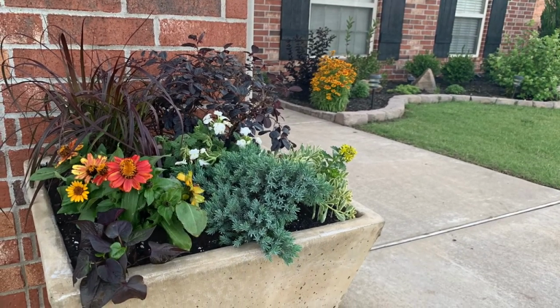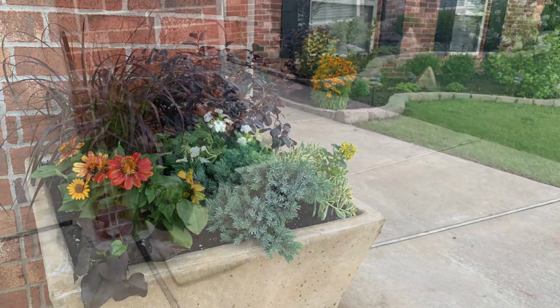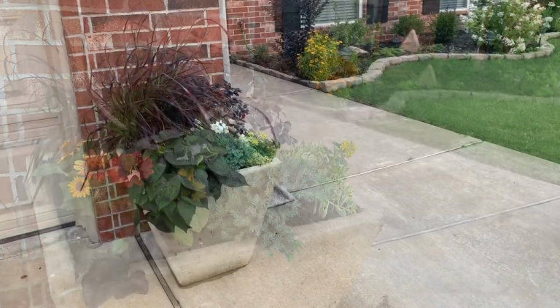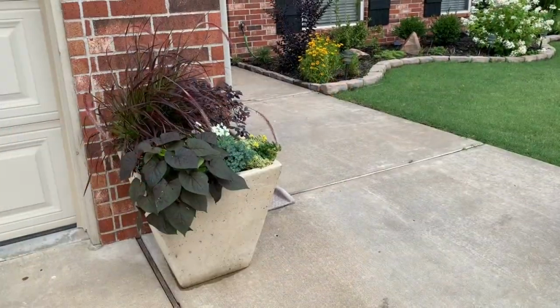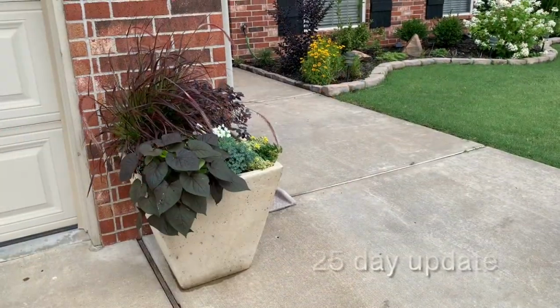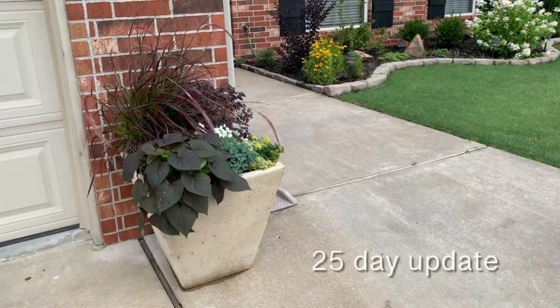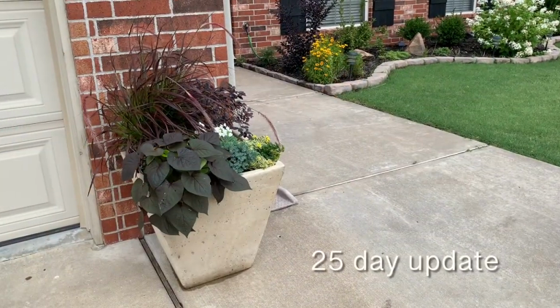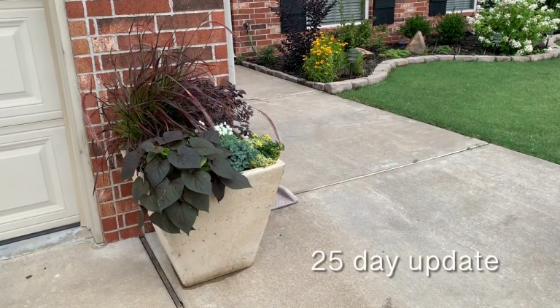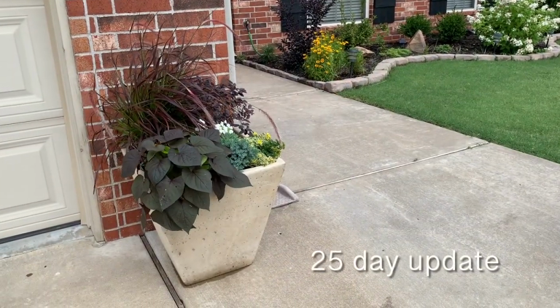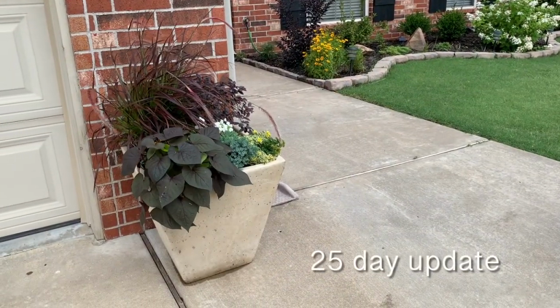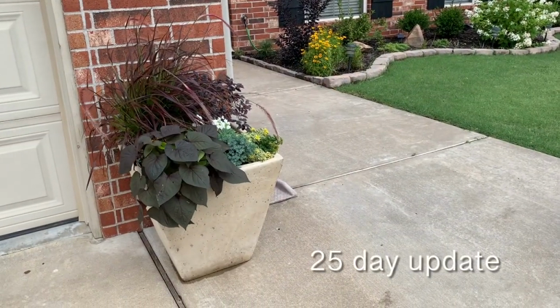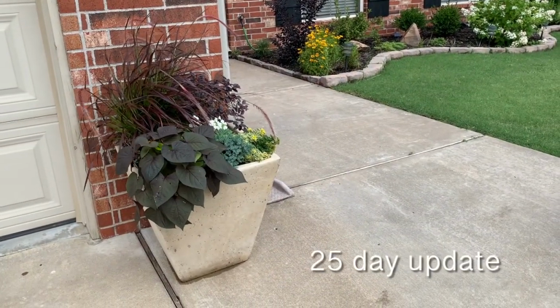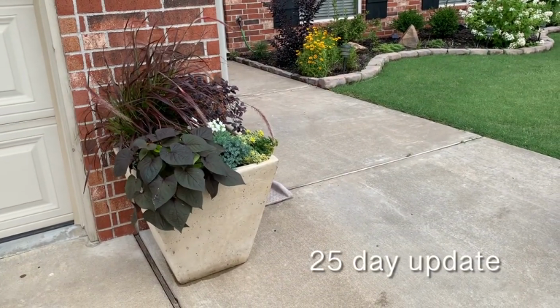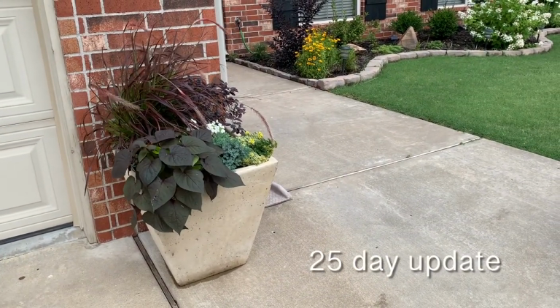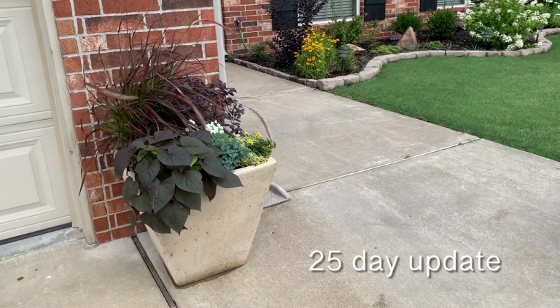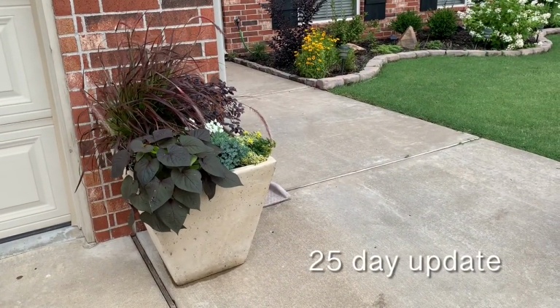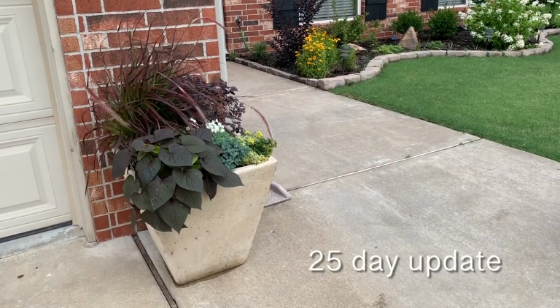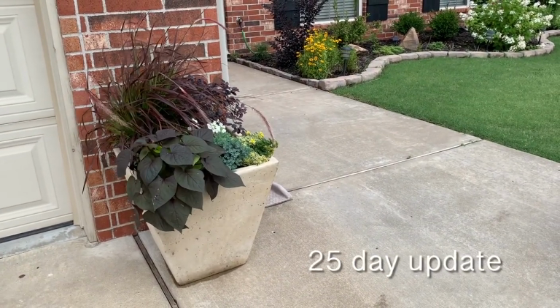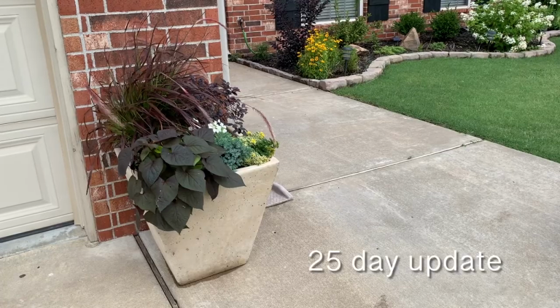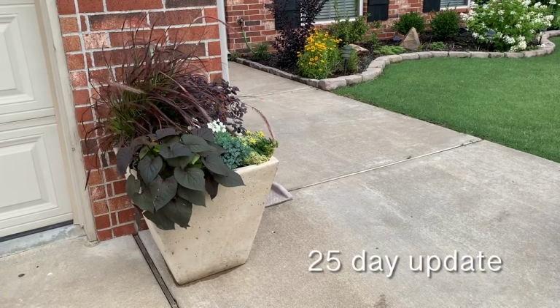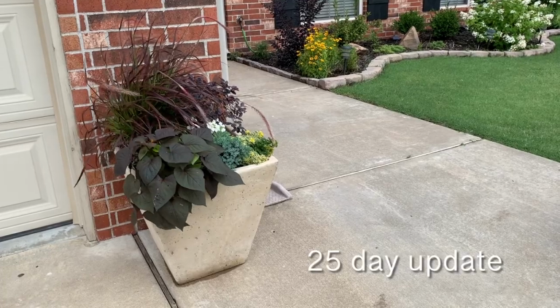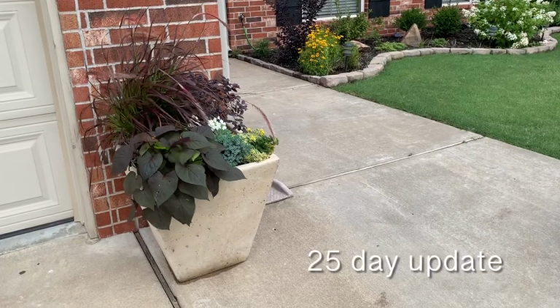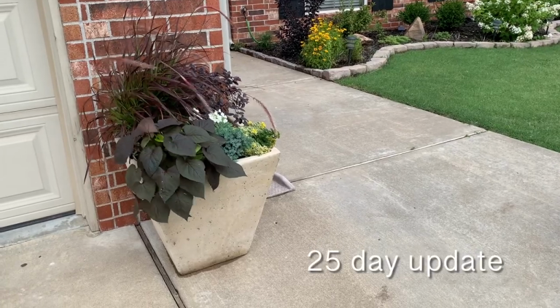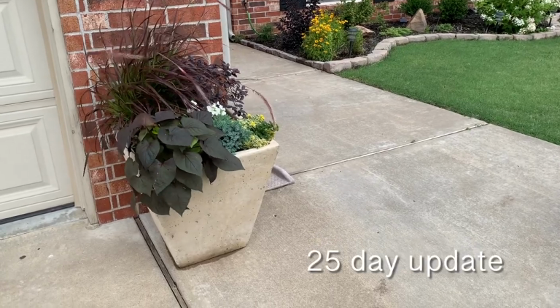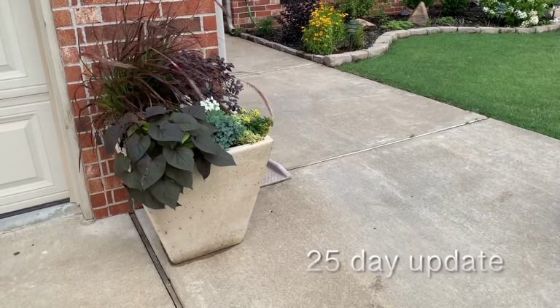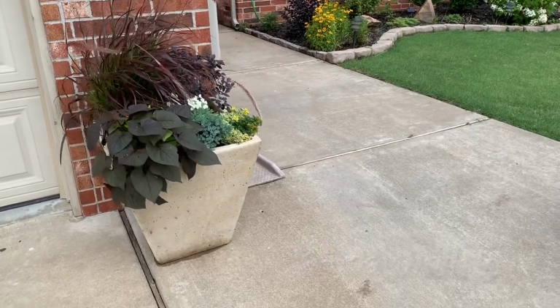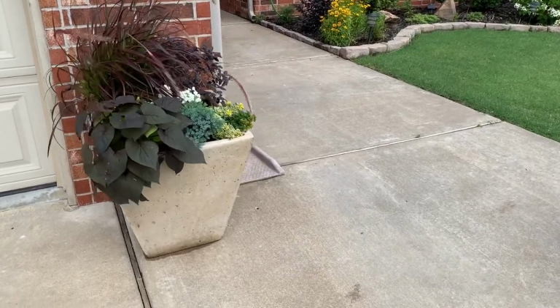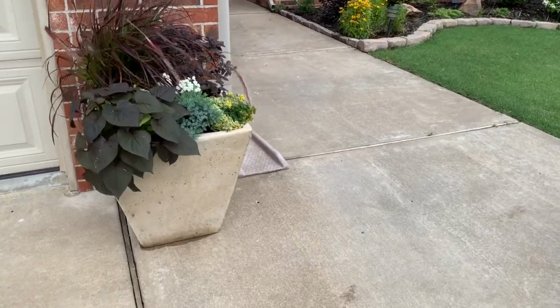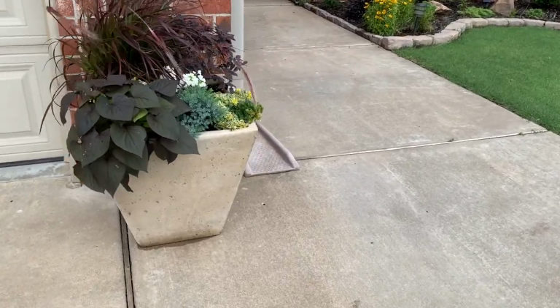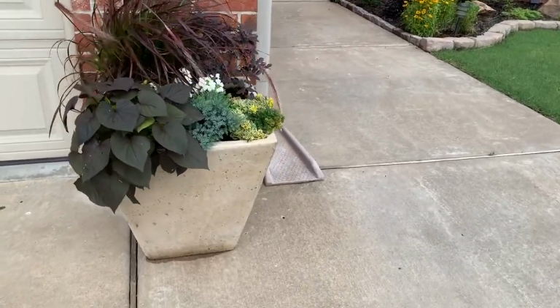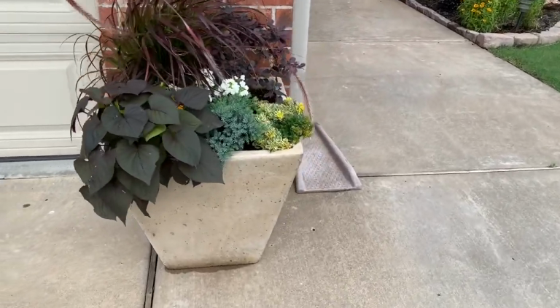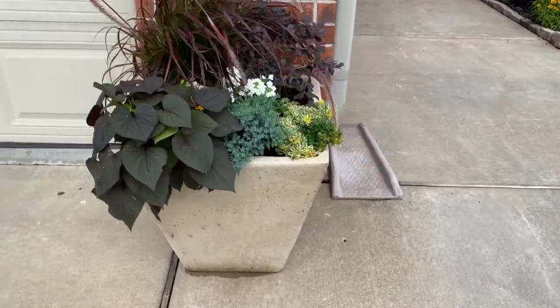Hello friends, I wanted to bring you a quick update on the planter that I planted less than 30 days ago. Looks pretty good — I'm really happy with it.